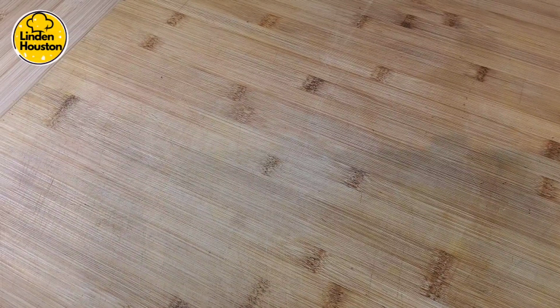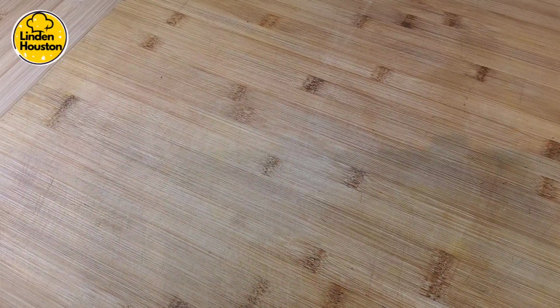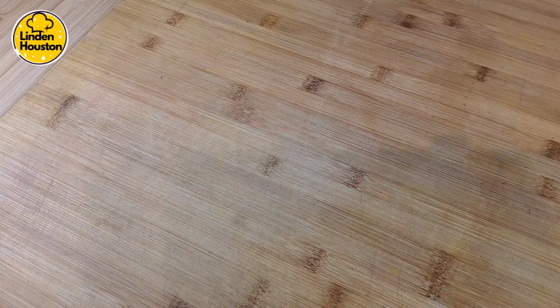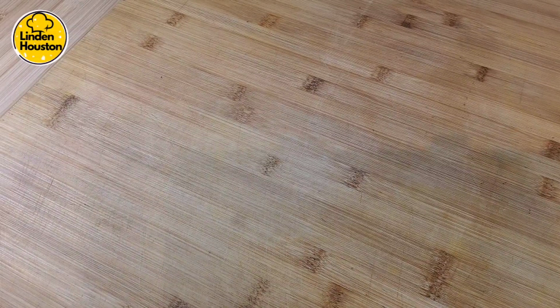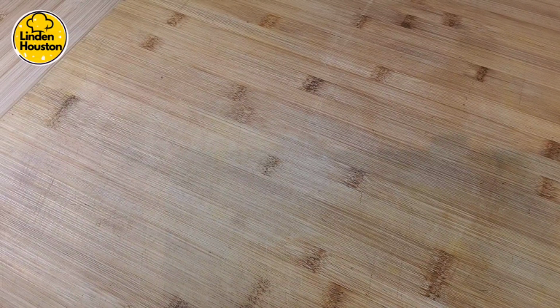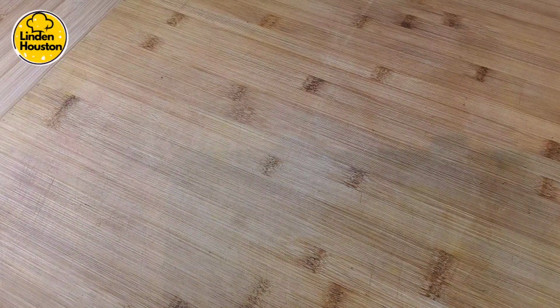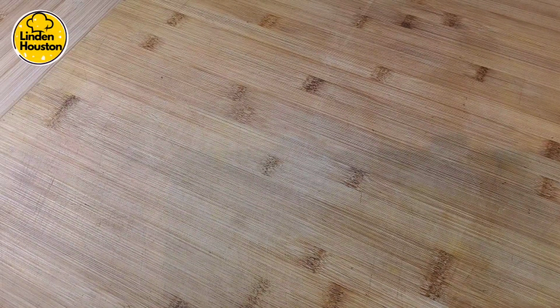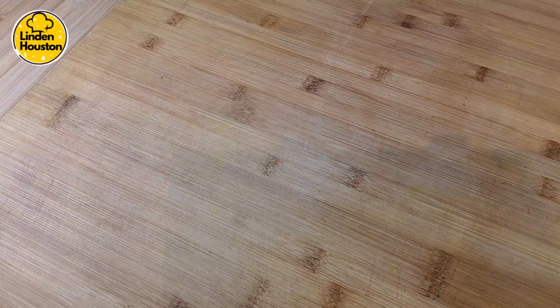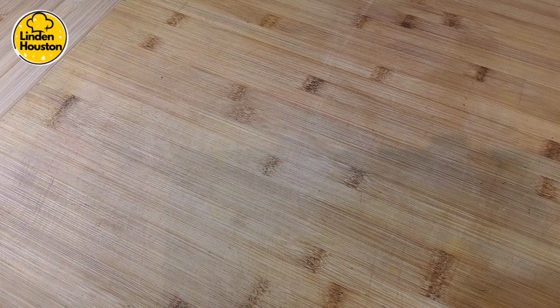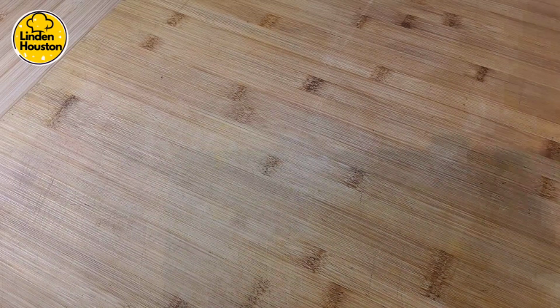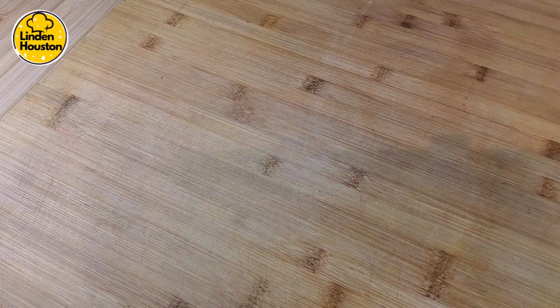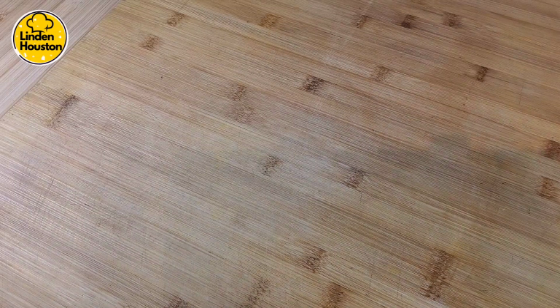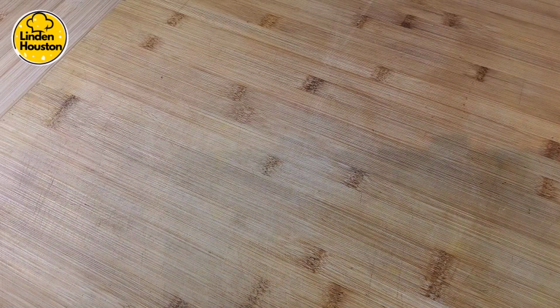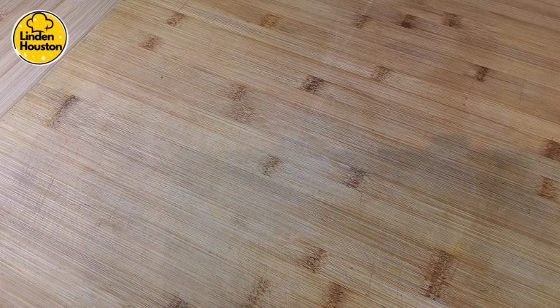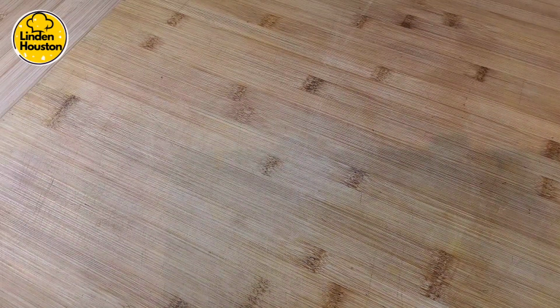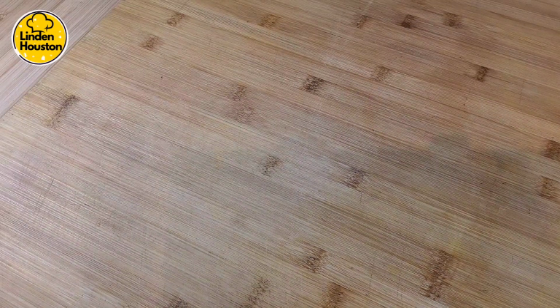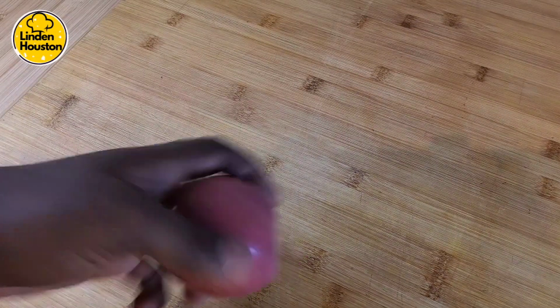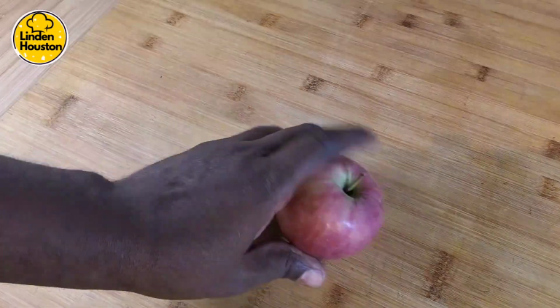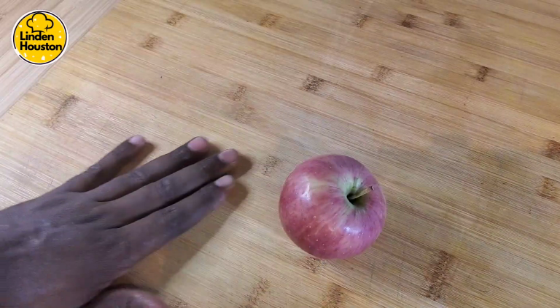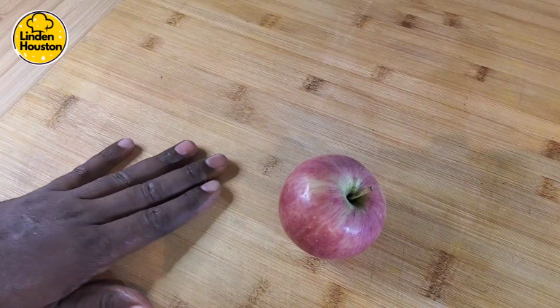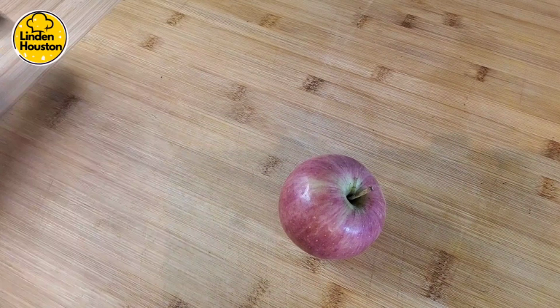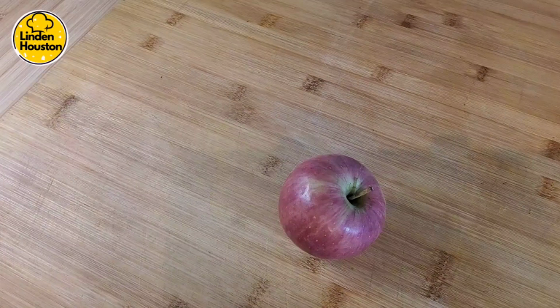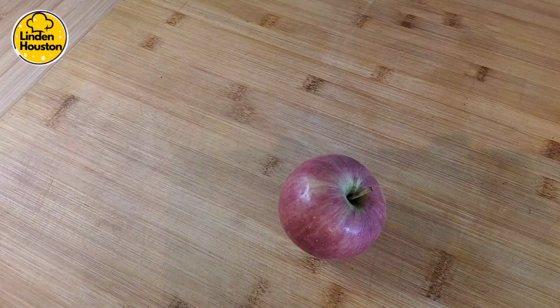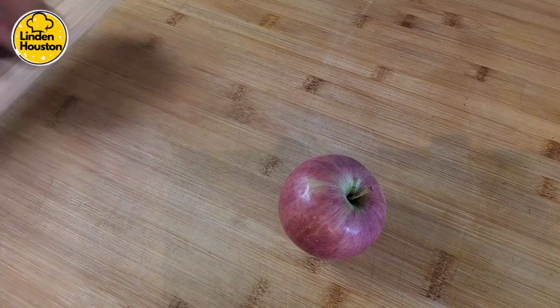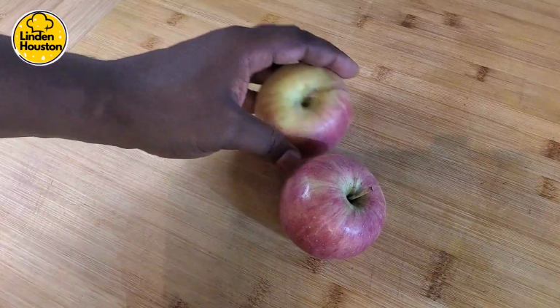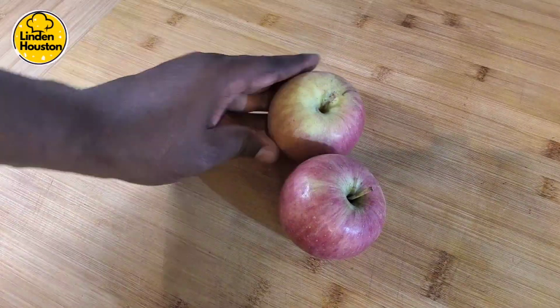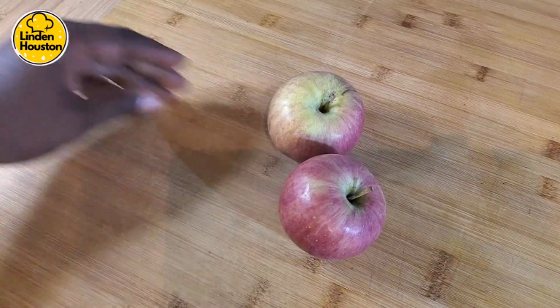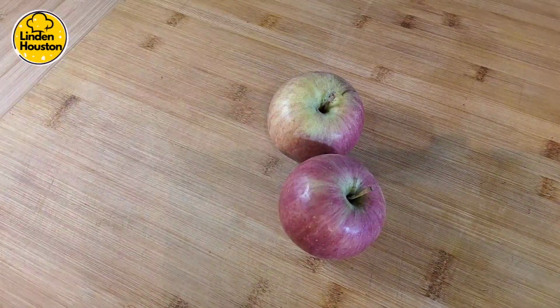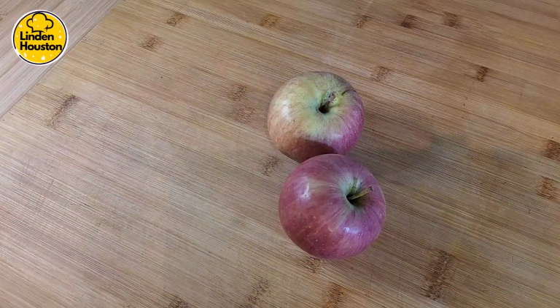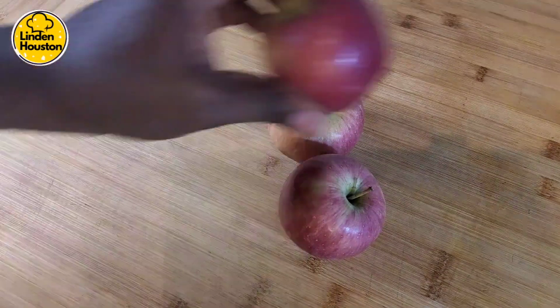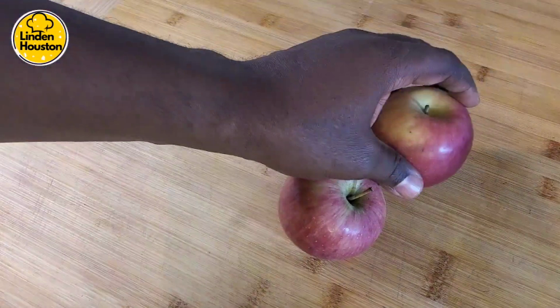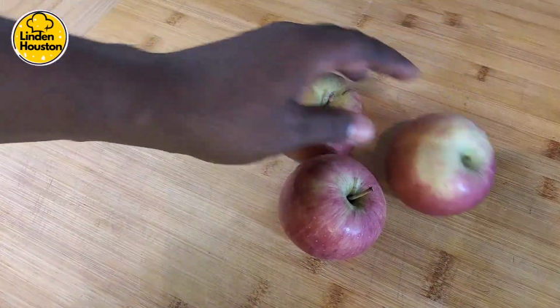Welcome everyone back to the channel. In today's video I'm going to show you how to make a lovely apple crumble. I have some apples so I'm going to utilize them, and I will take you through the process.